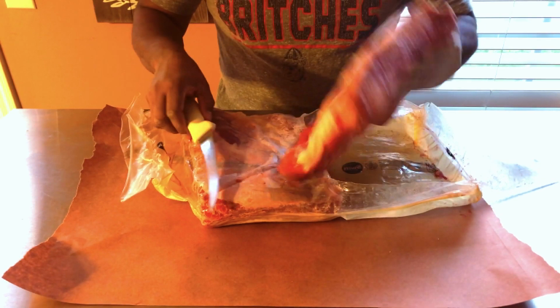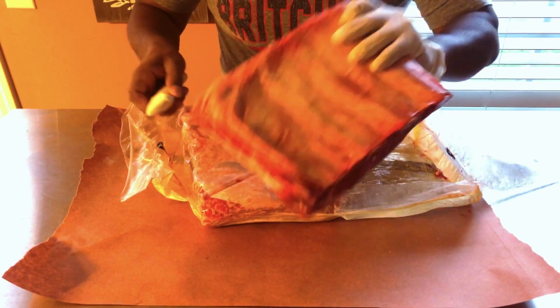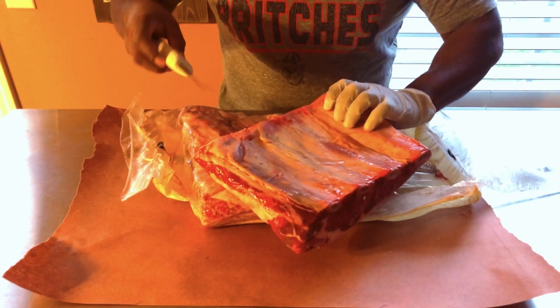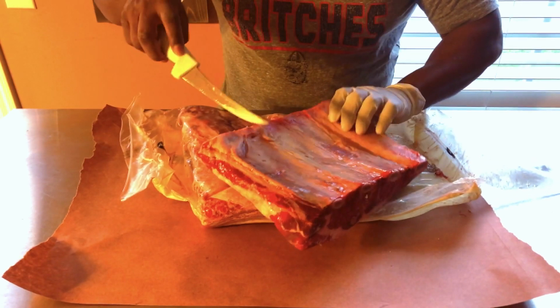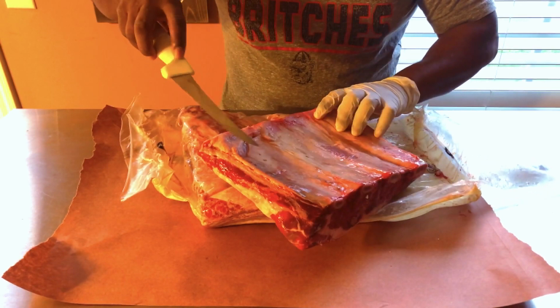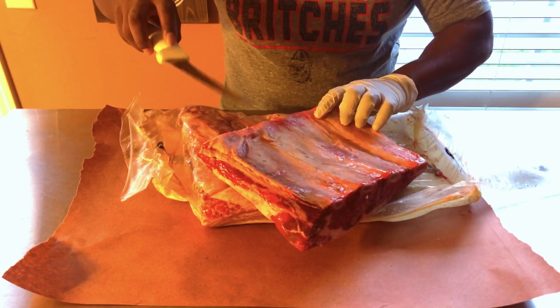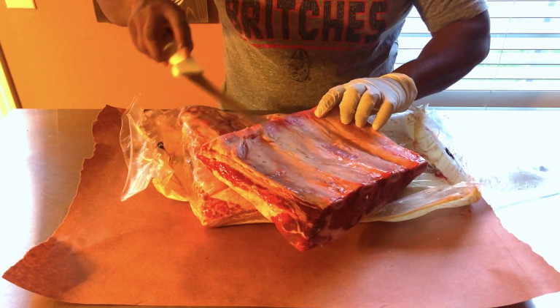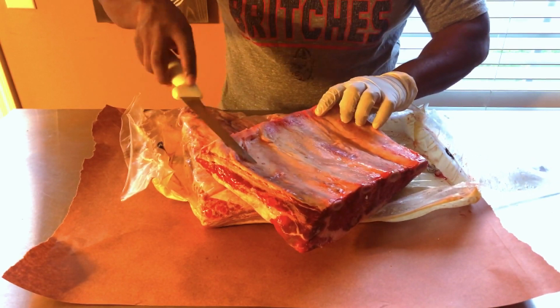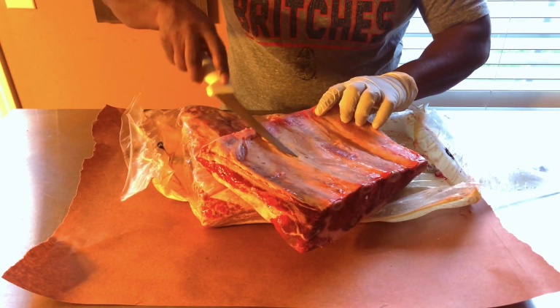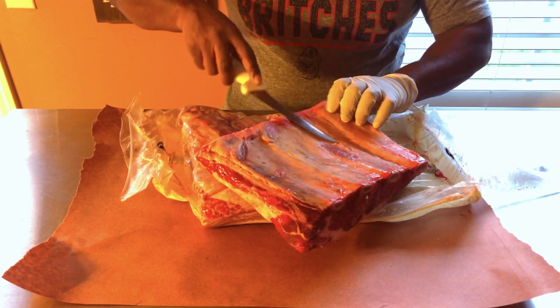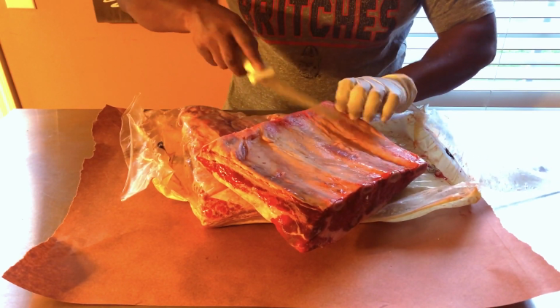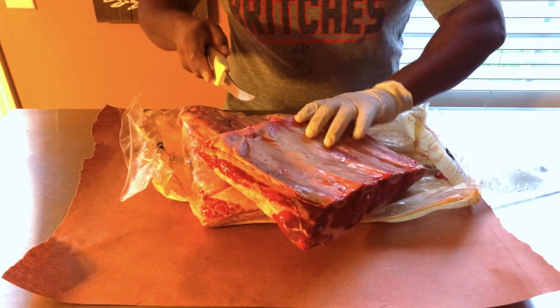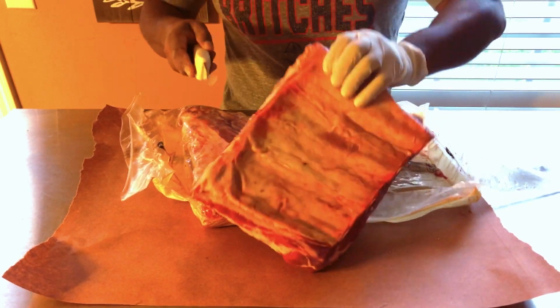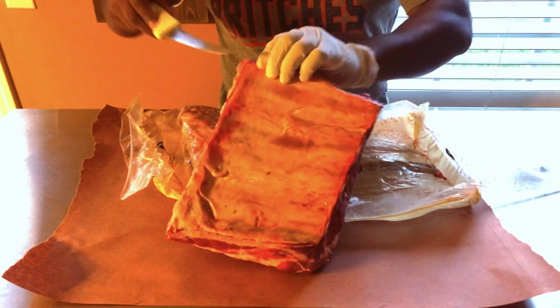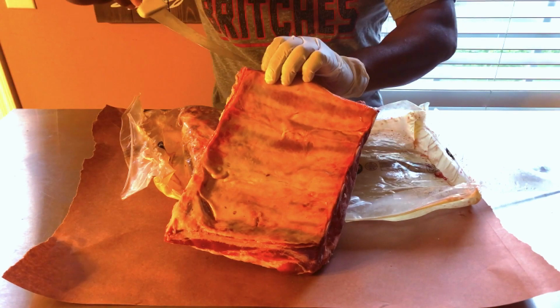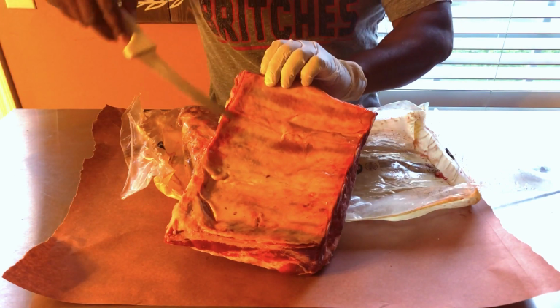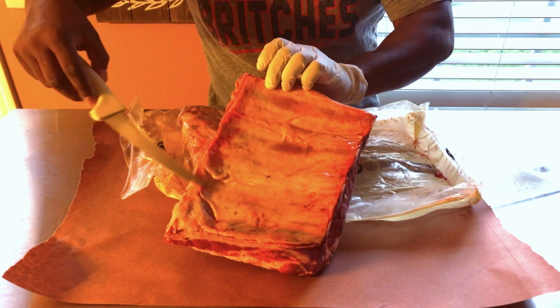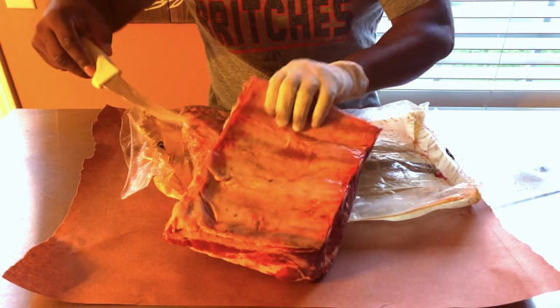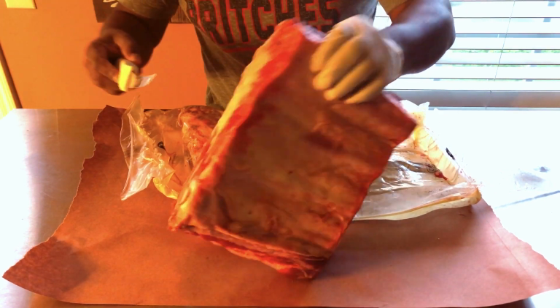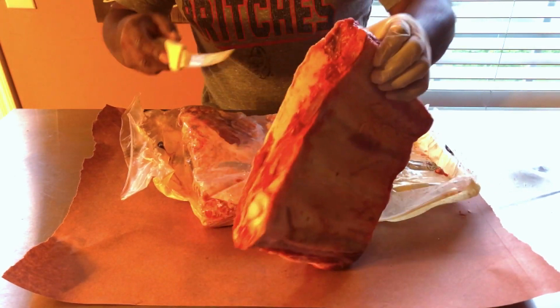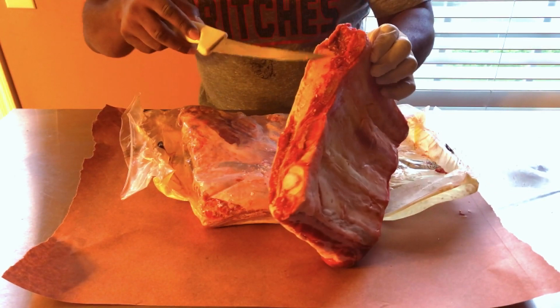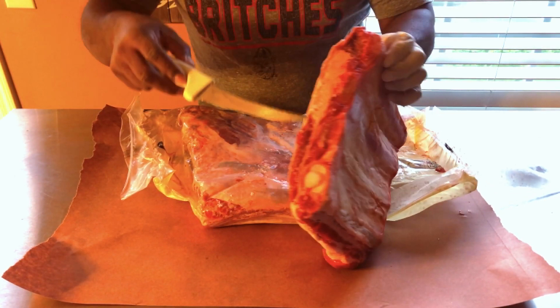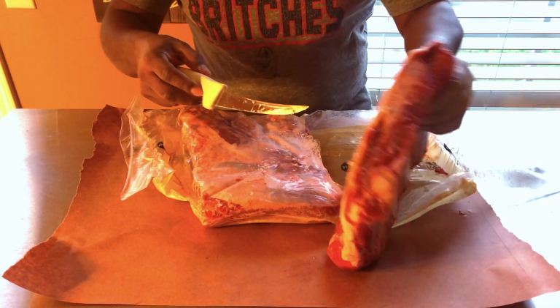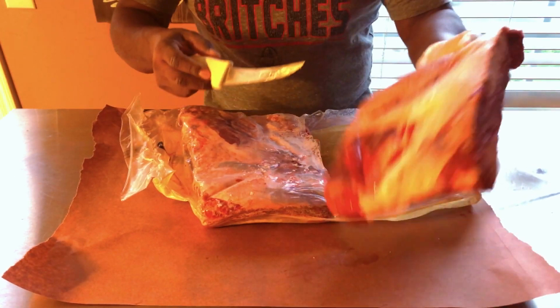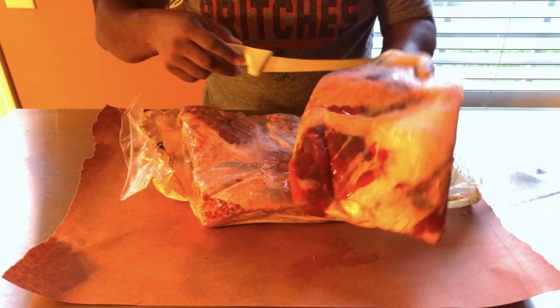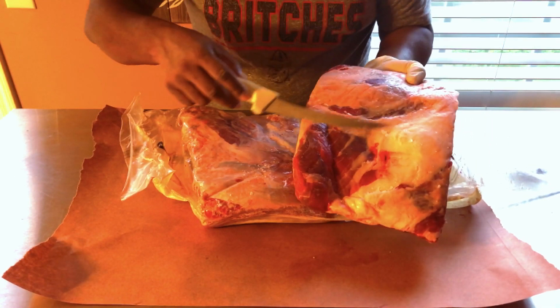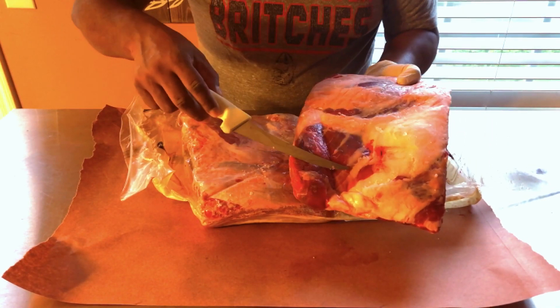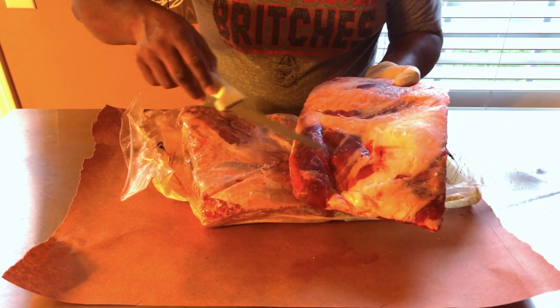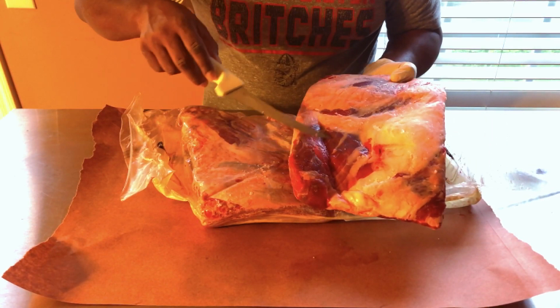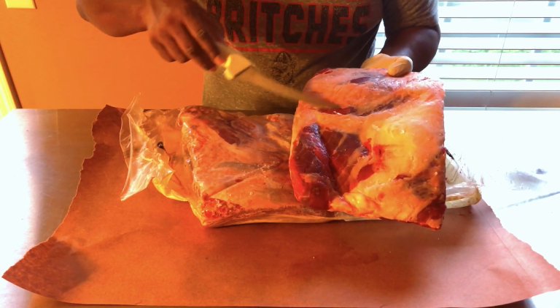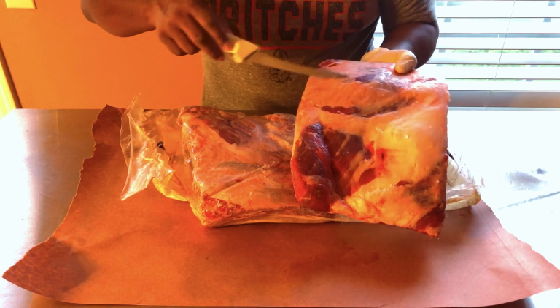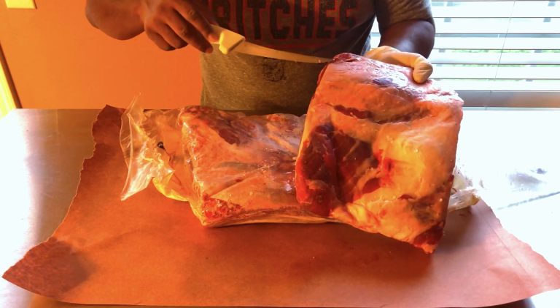If you notice, you've got on this one four bones — one, two, three, four. There's a slight membrane on the back, some good fat in here, and as you can see it's got some good marbling.